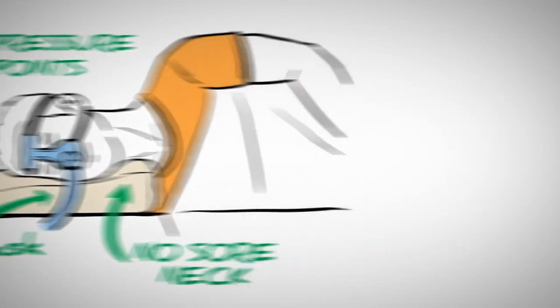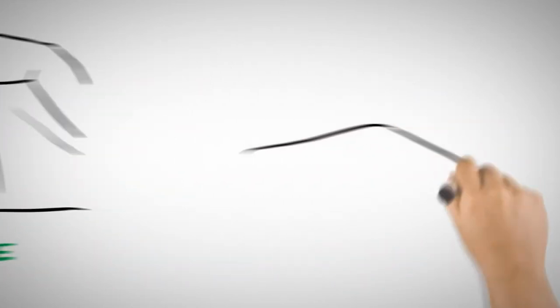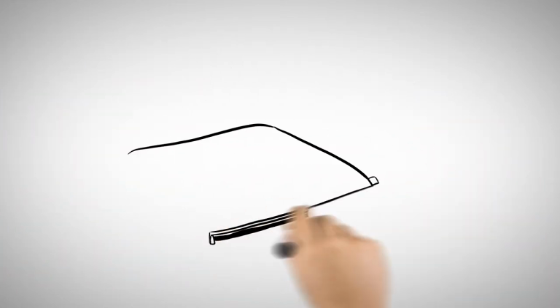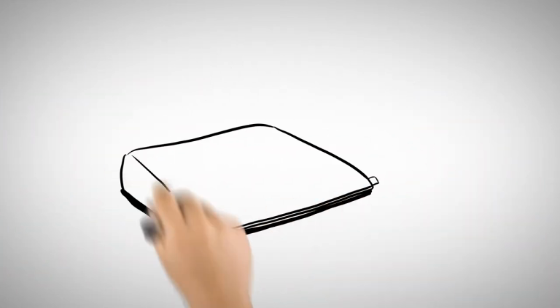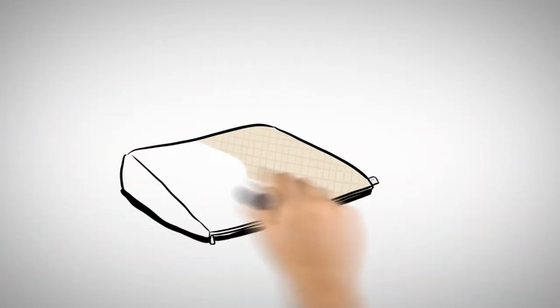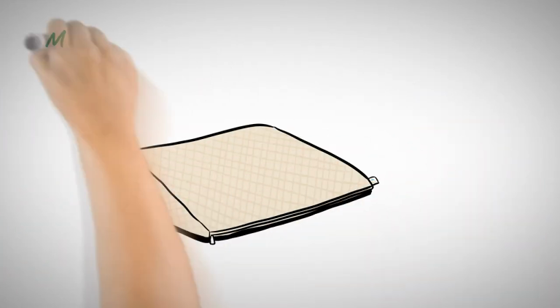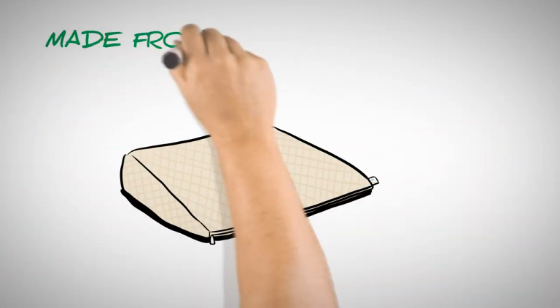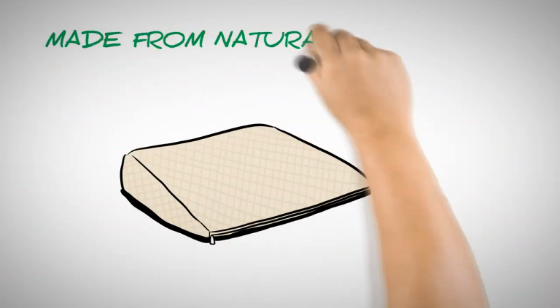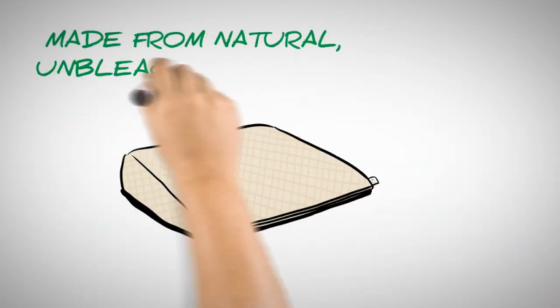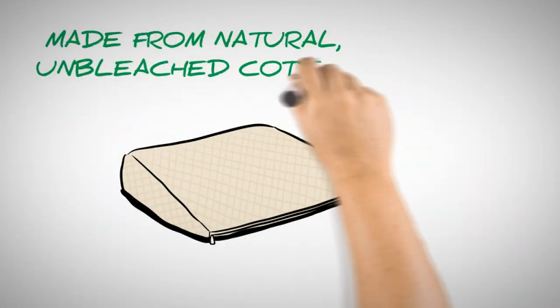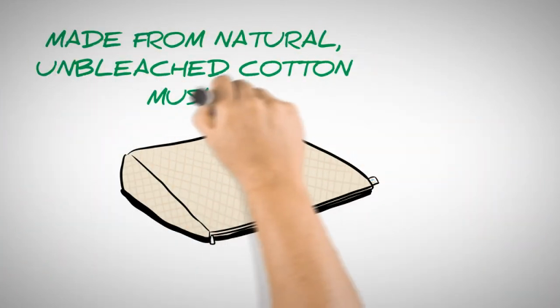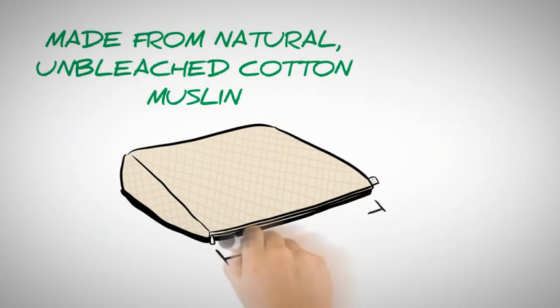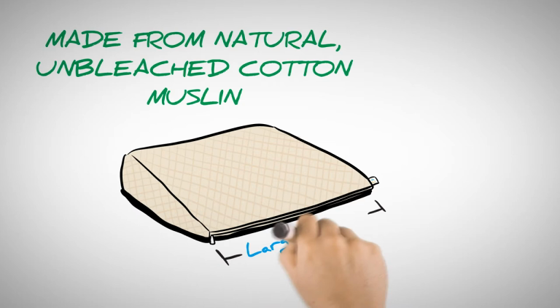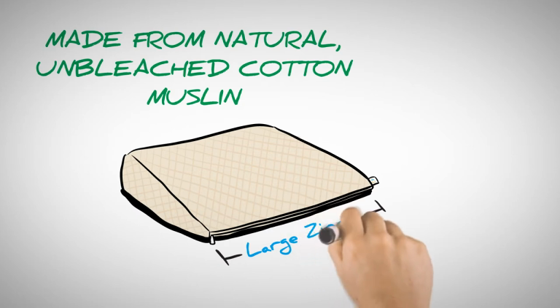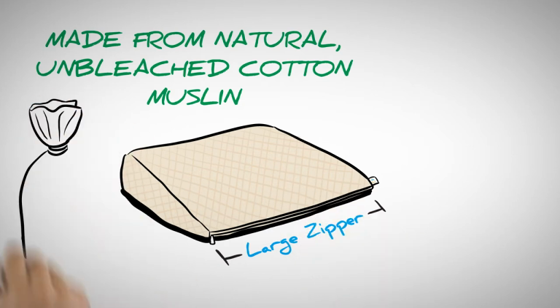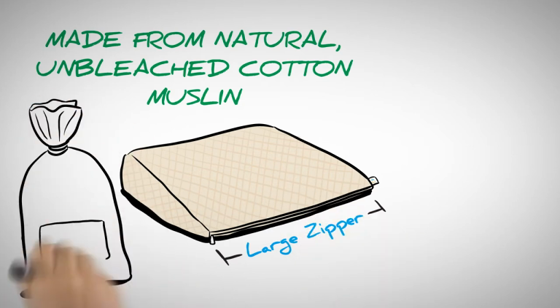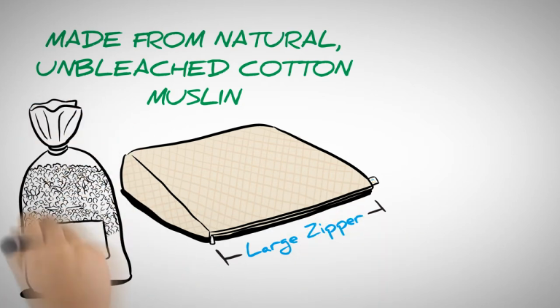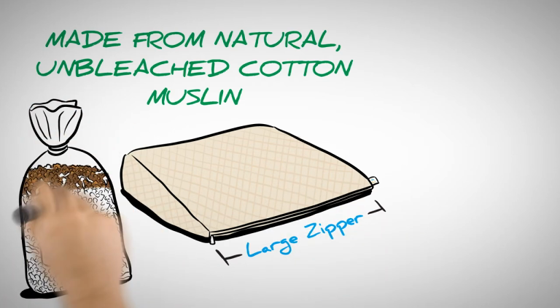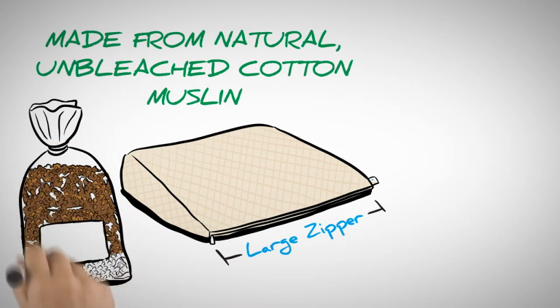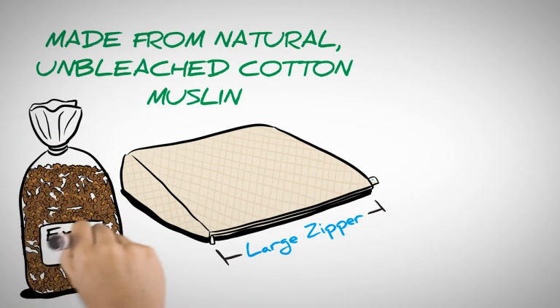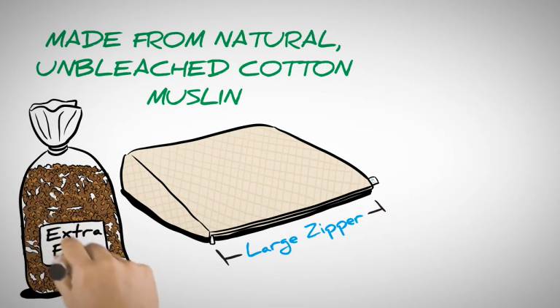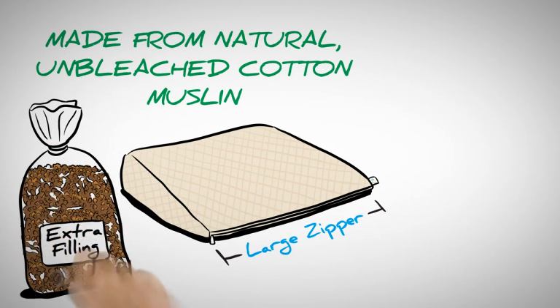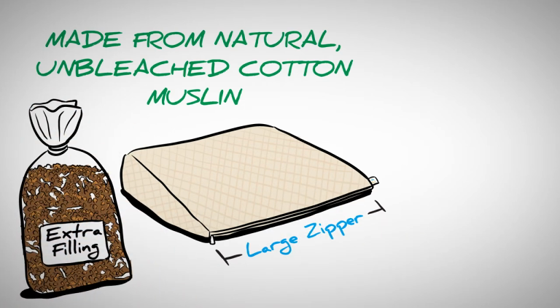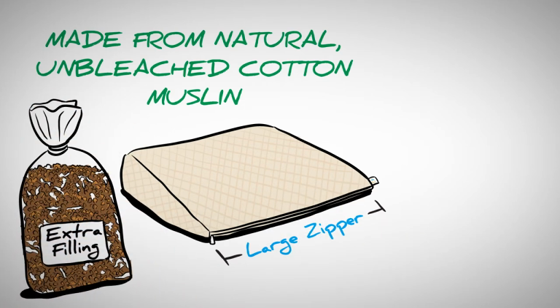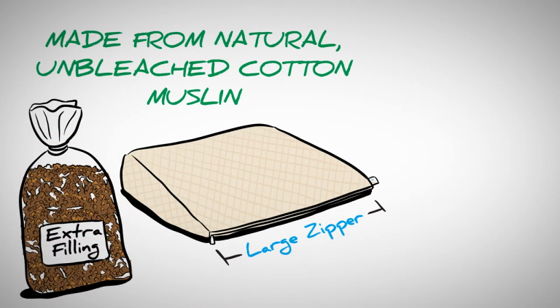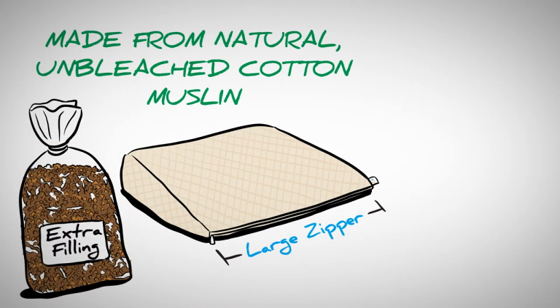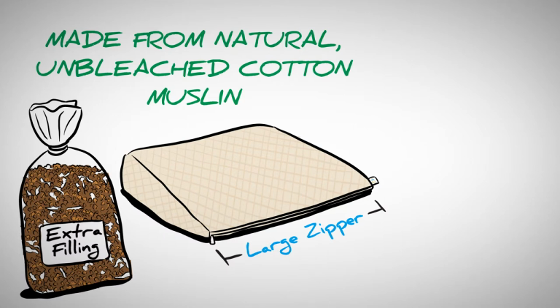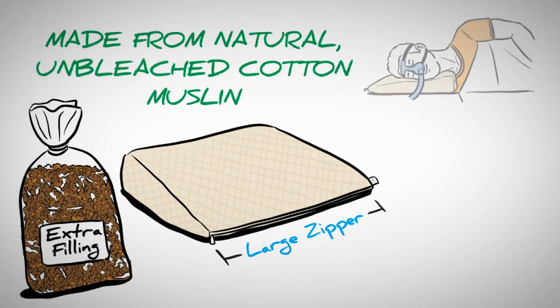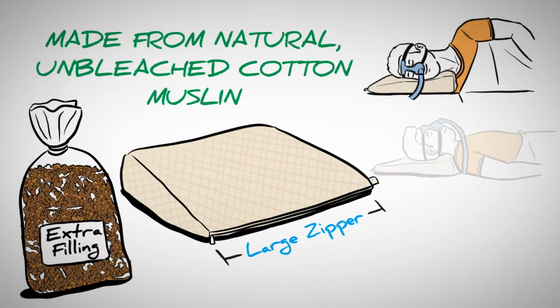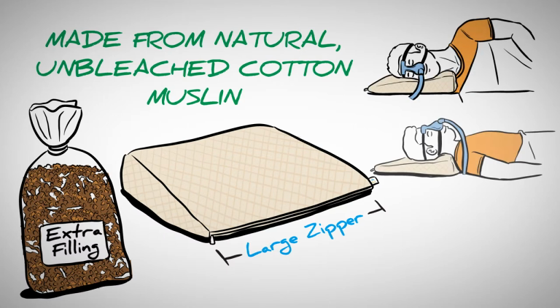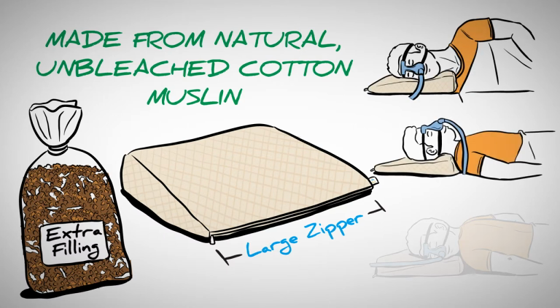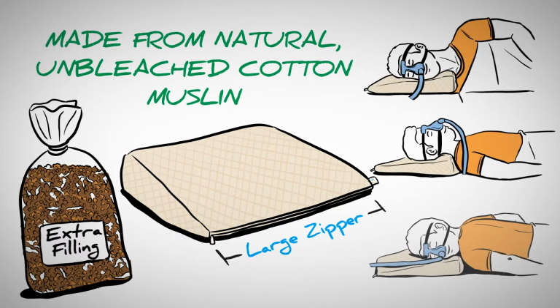The three-layer quilted cover is made from natural, unbleached cotton muslin. With a large zipper opening and extra filling, it will never go flat. And it's adjustable for any position — side, back, or even stomach.